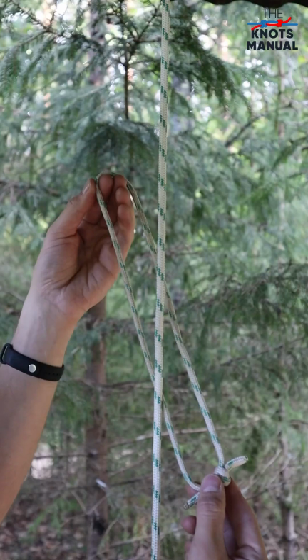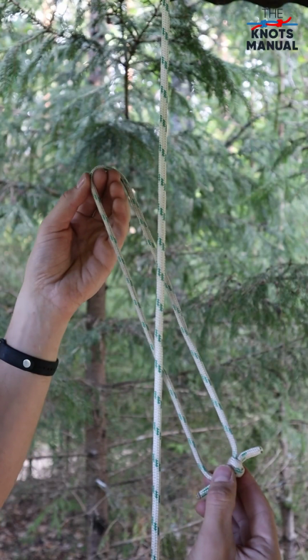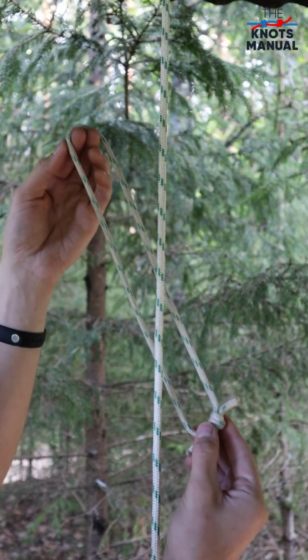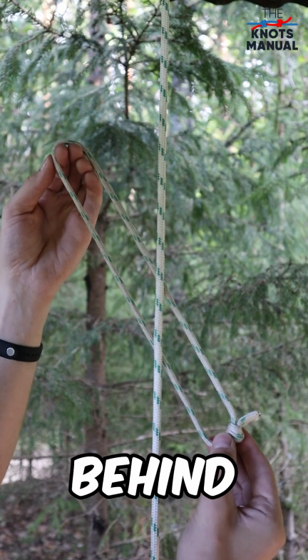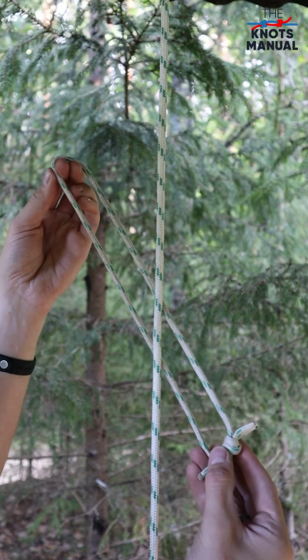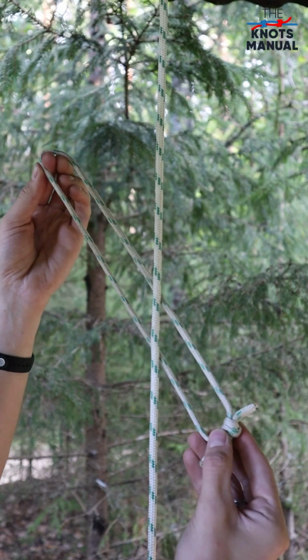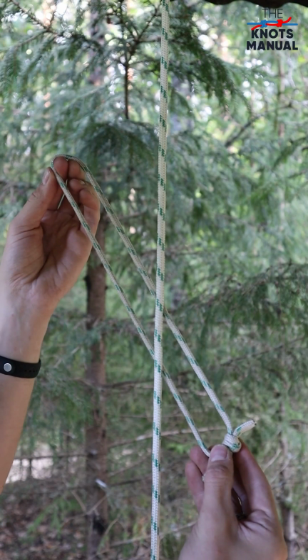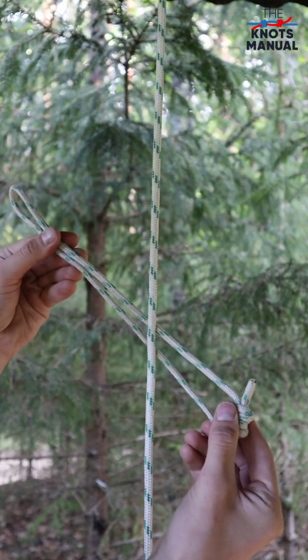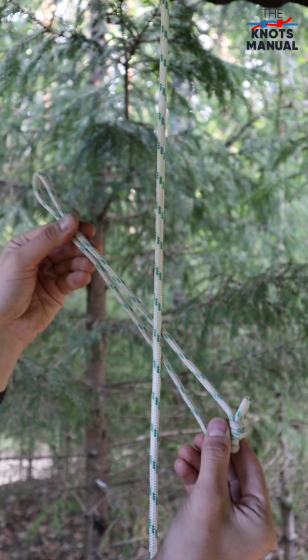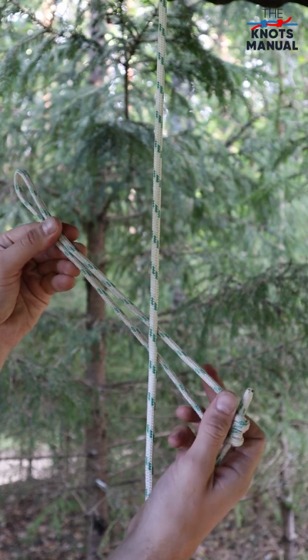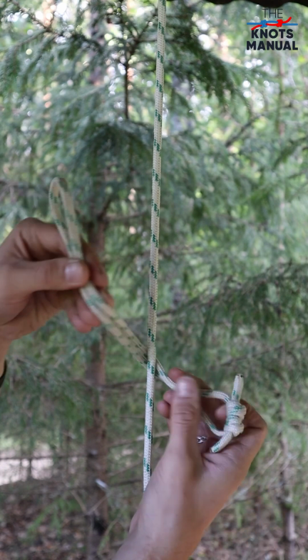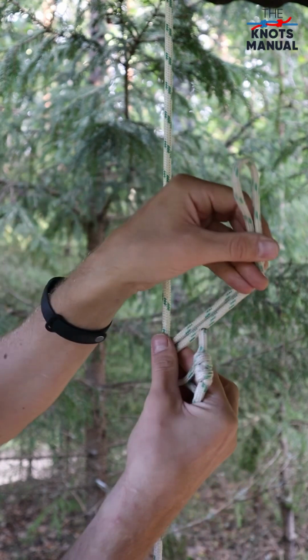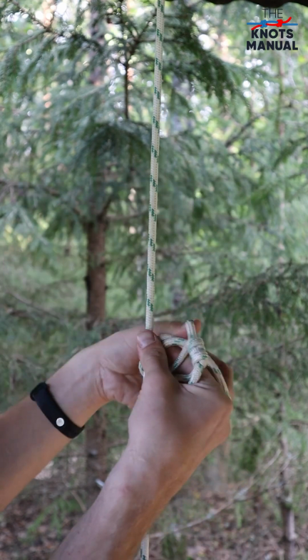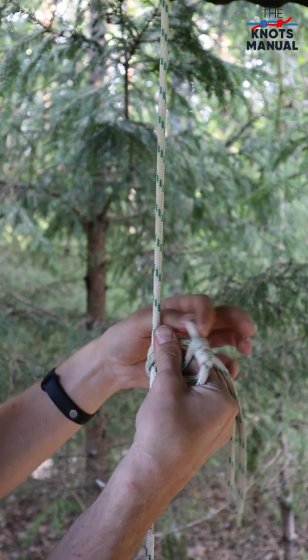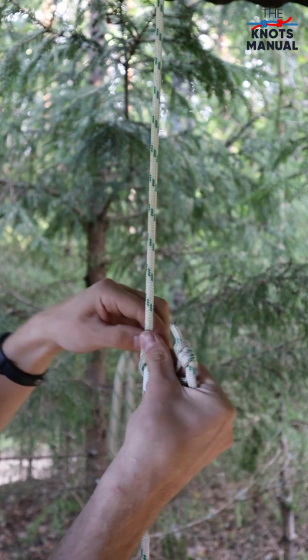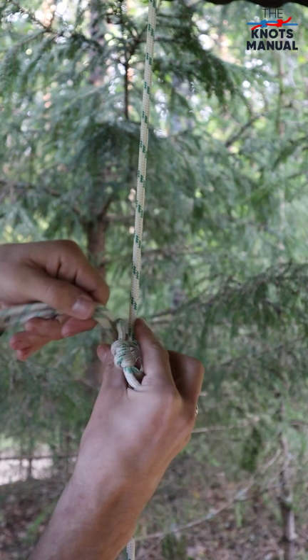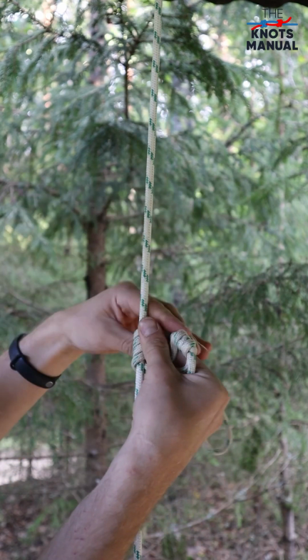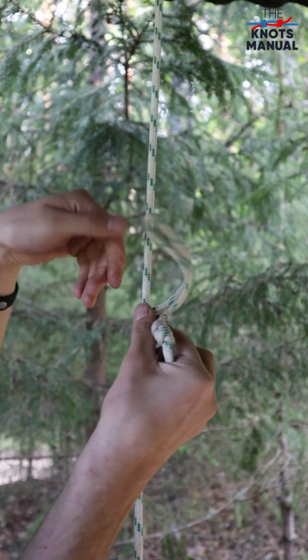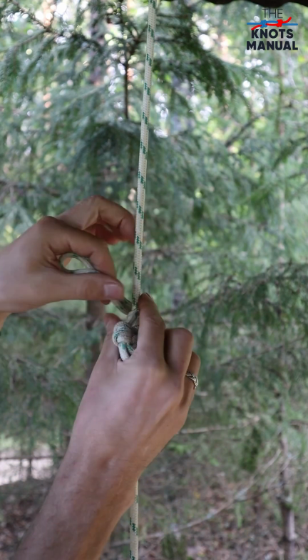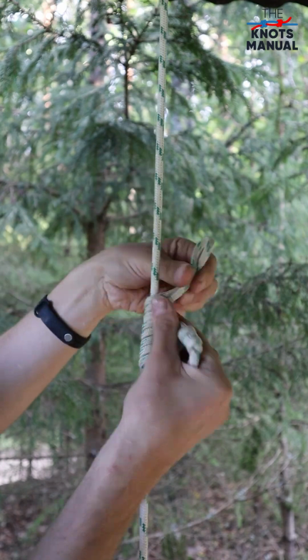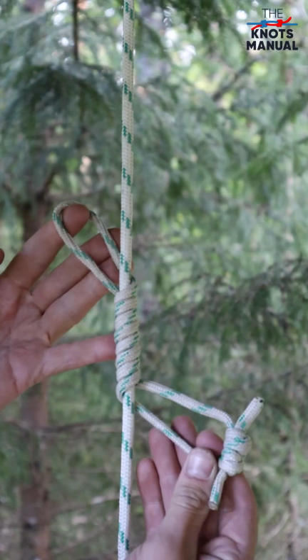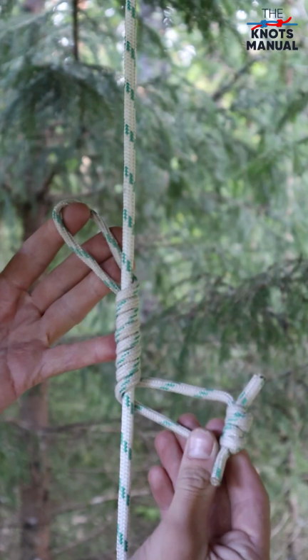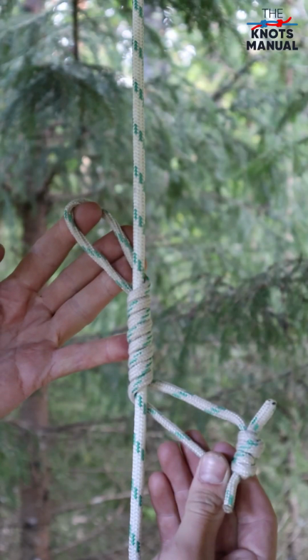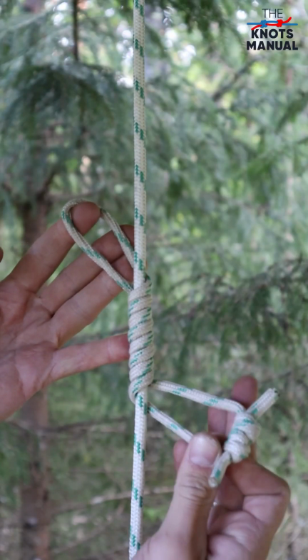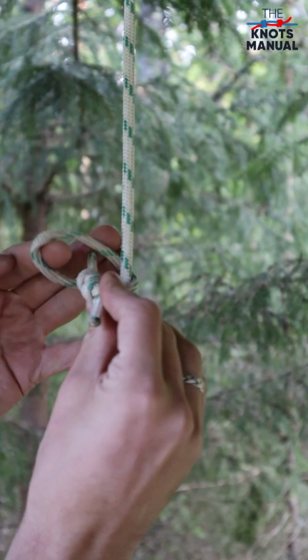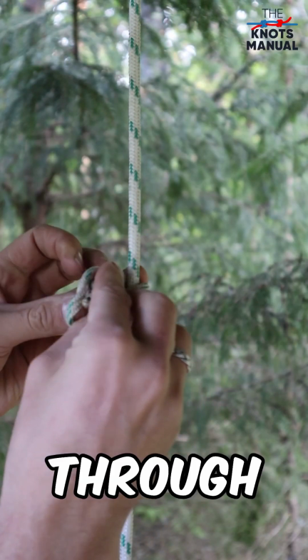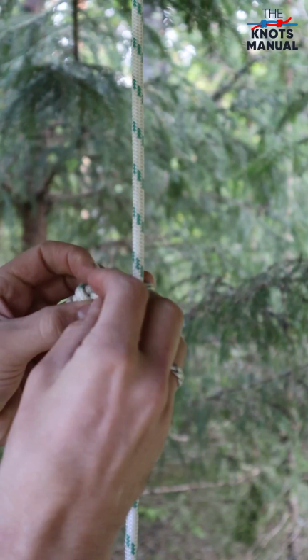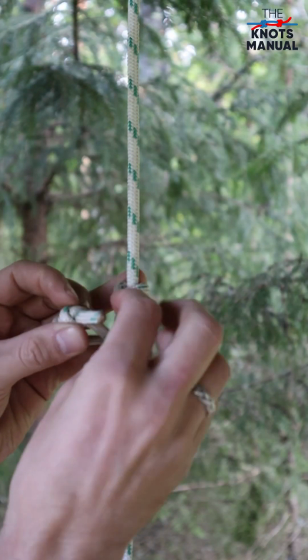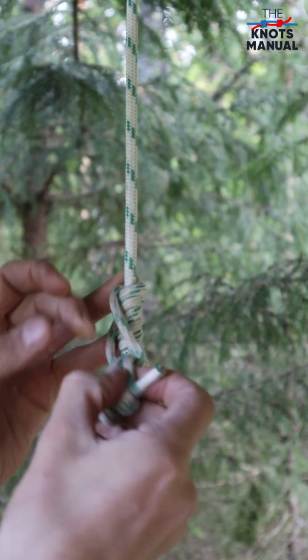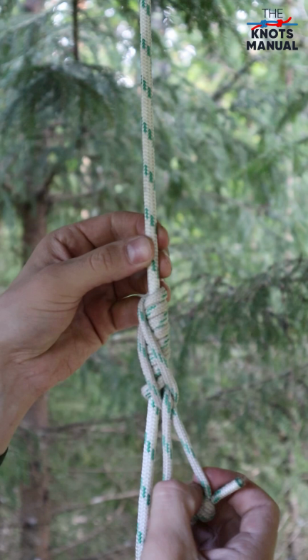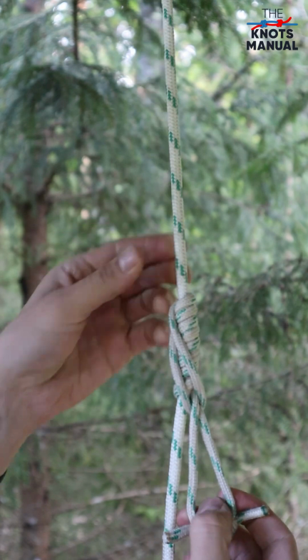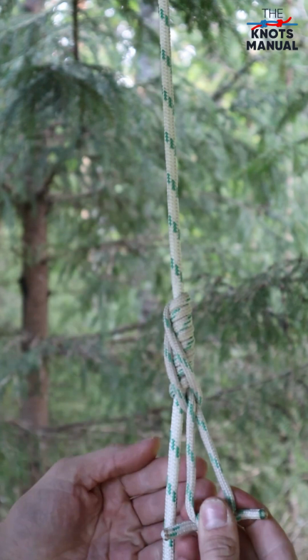Place the loop behind the main line like this. Now wrap the other end around it three or four times. Finally, pass the end with the knot through the top end like this to finish the knot.